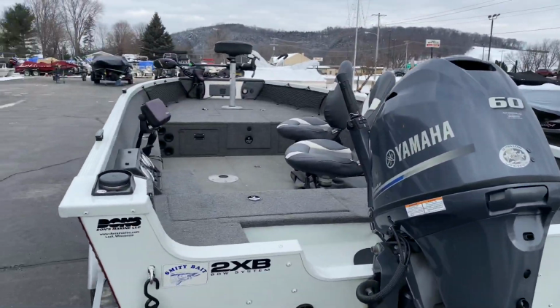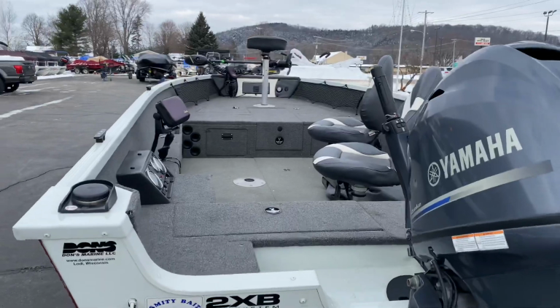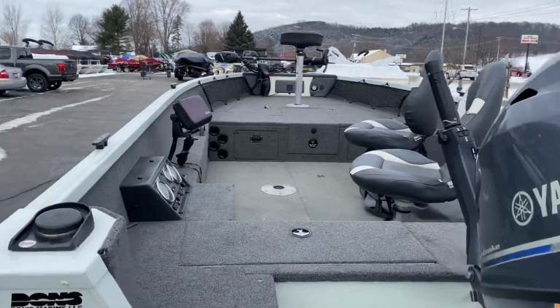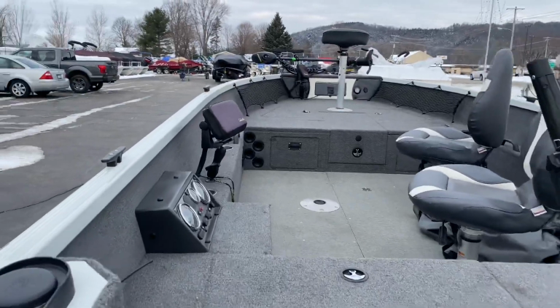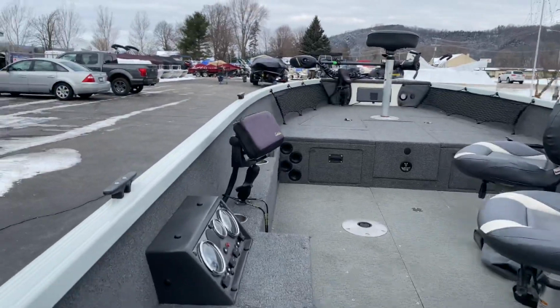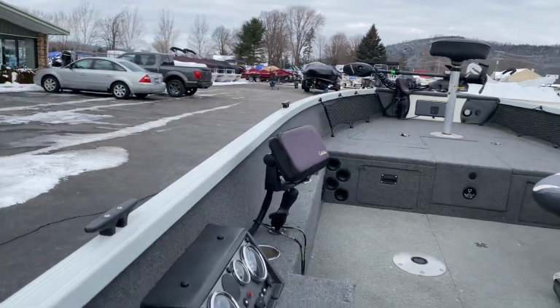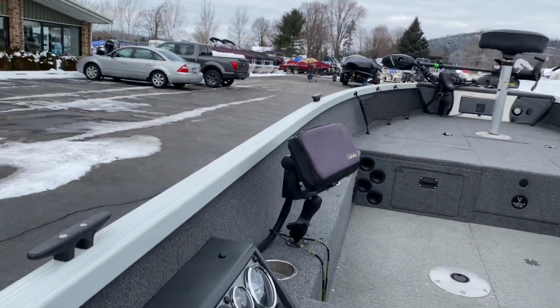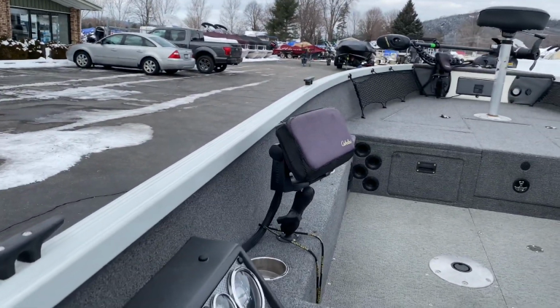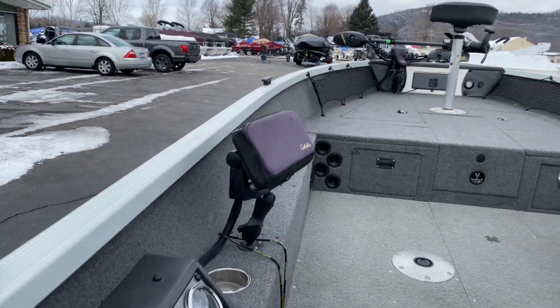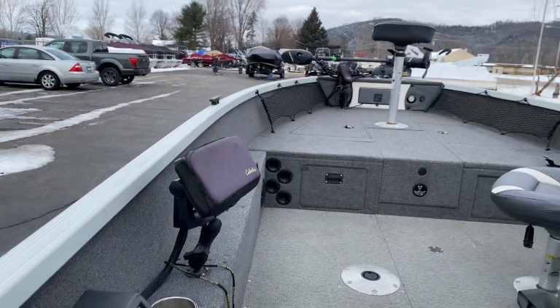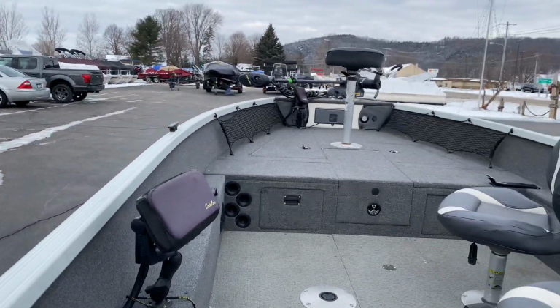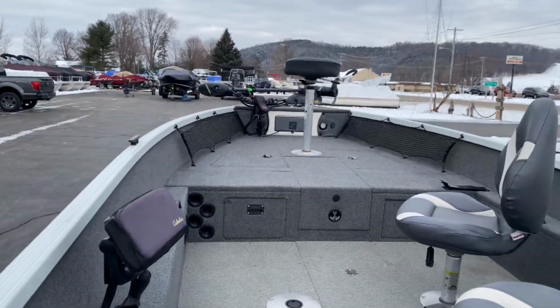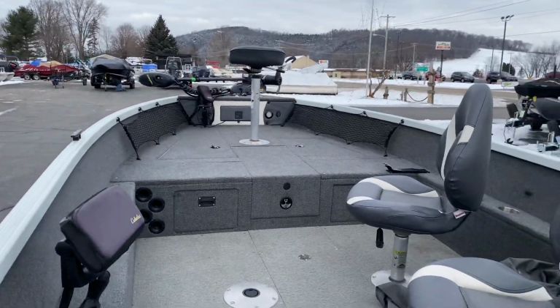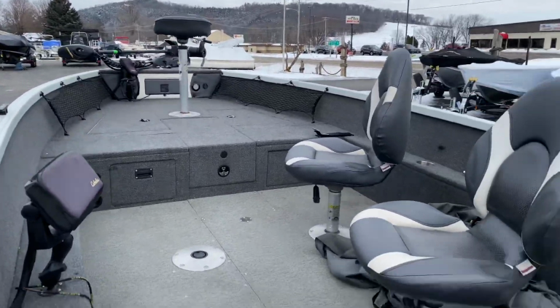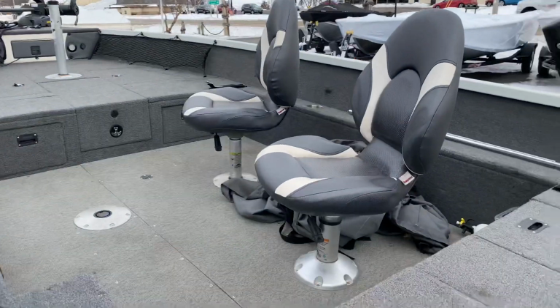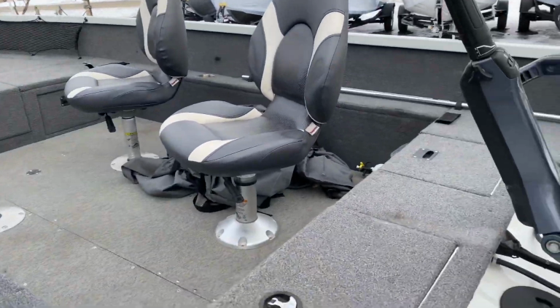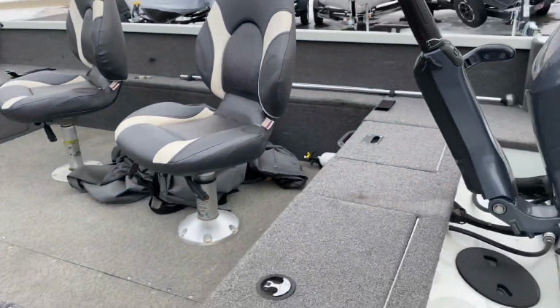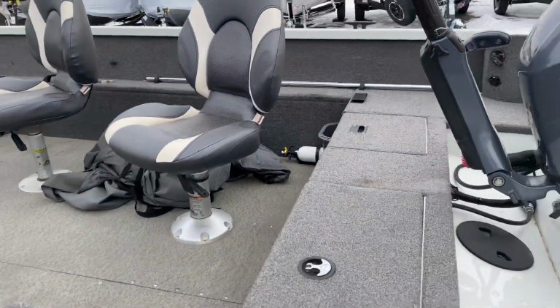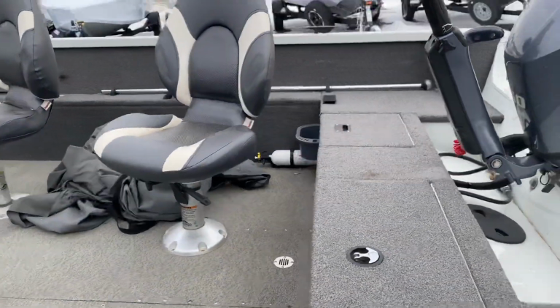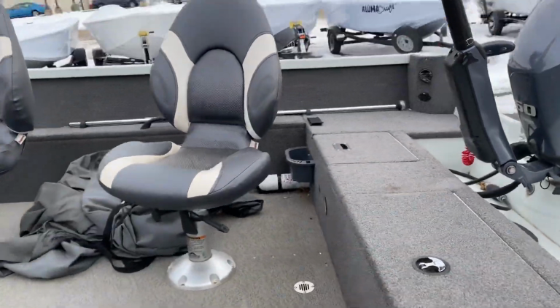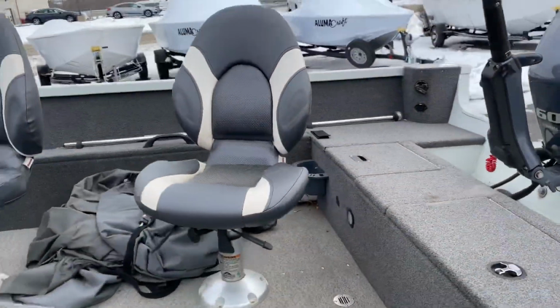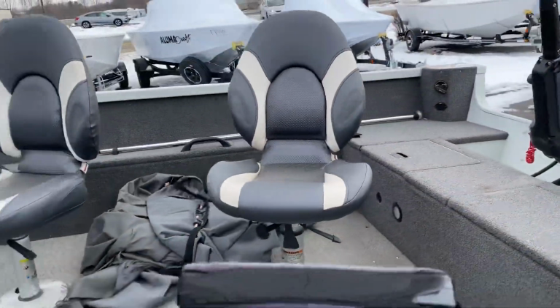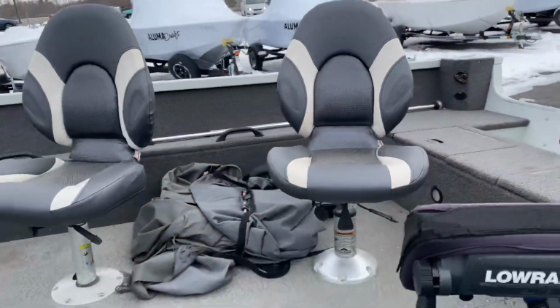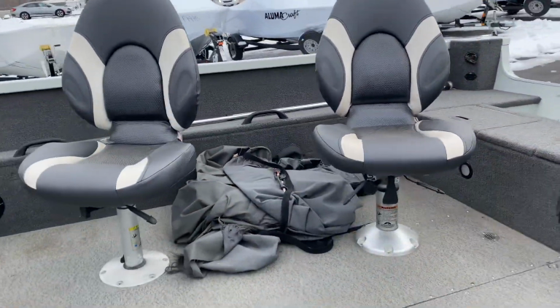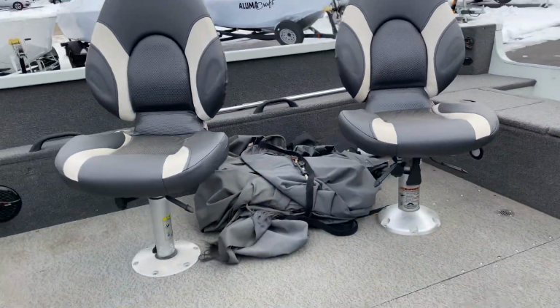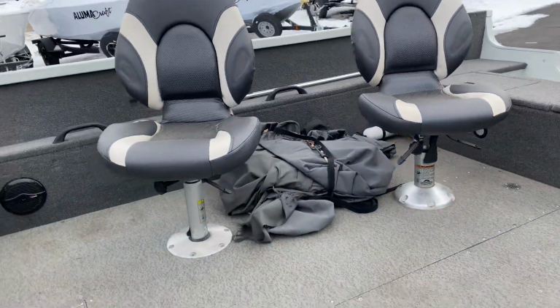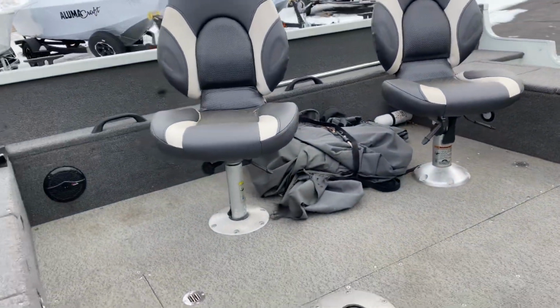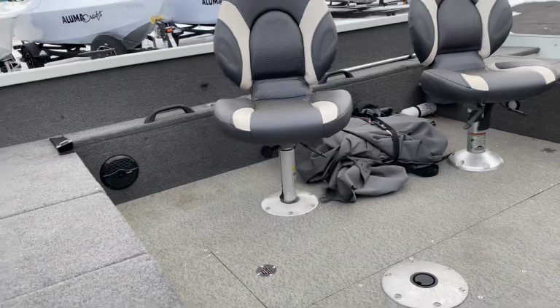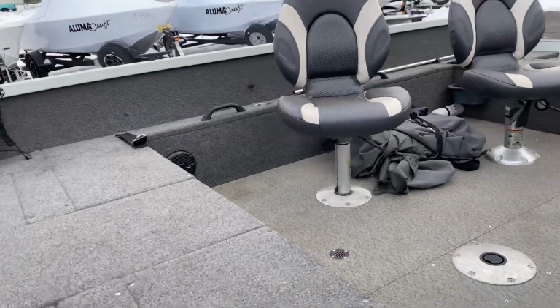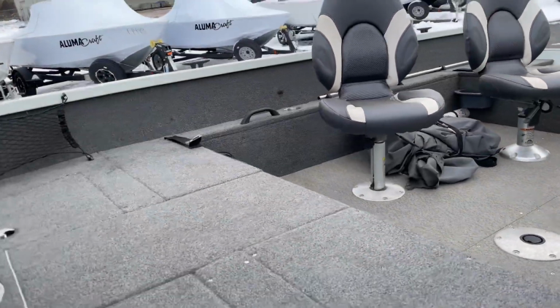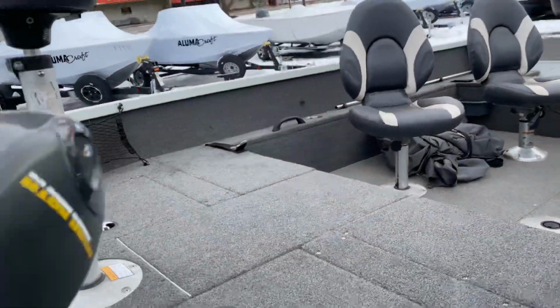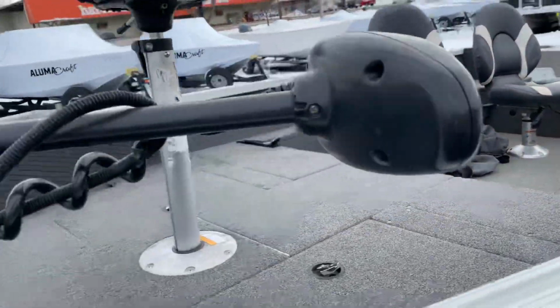We have a Lowrance unit there, and one also in the front. We have our live well back here. Two seats for the back, there's the cover, and one seat up front.